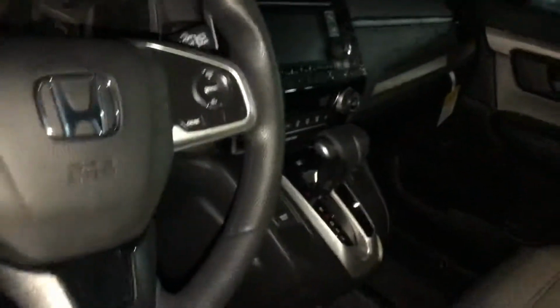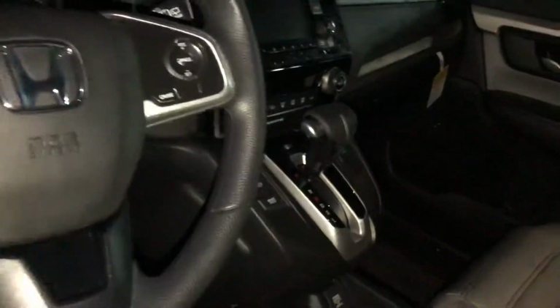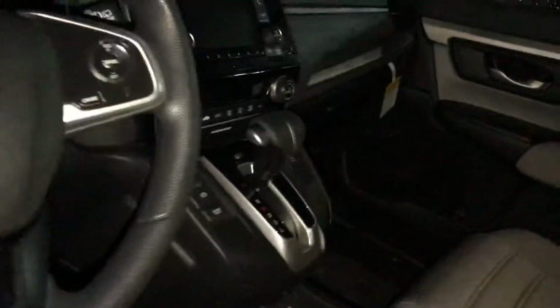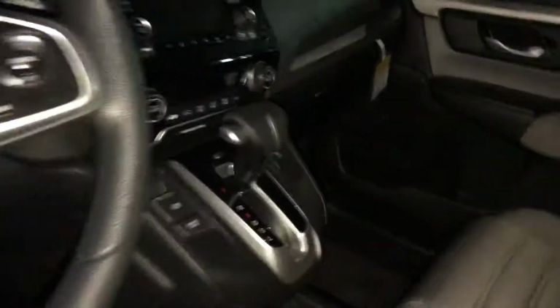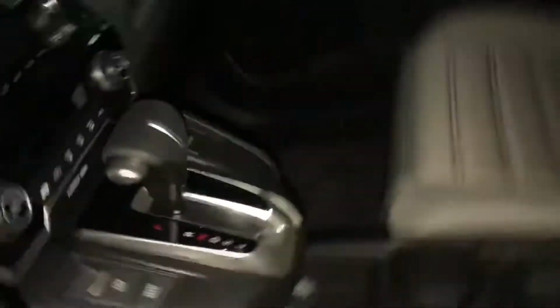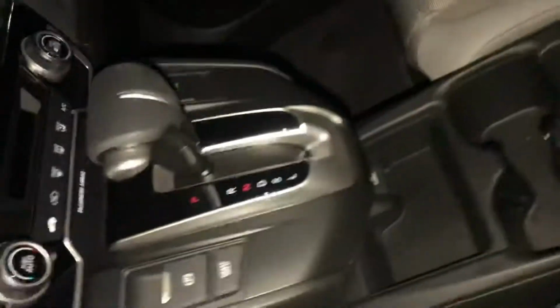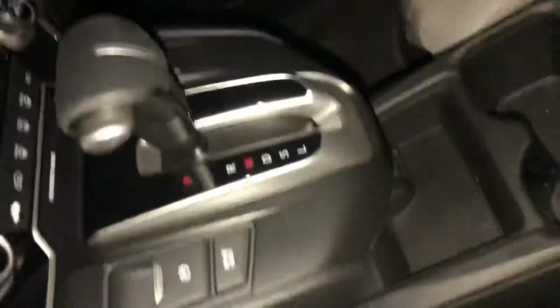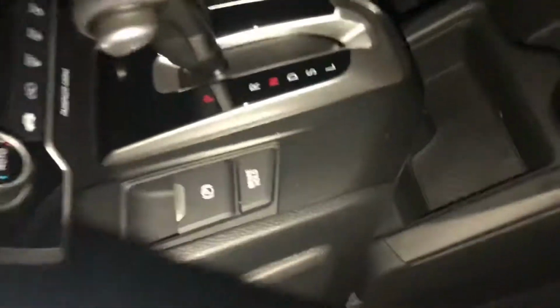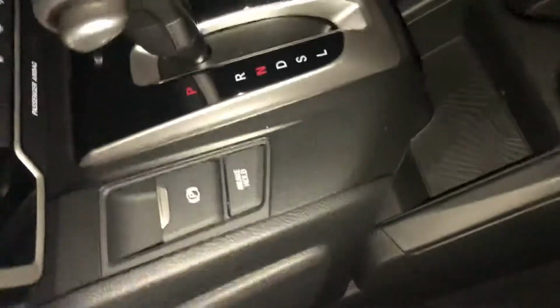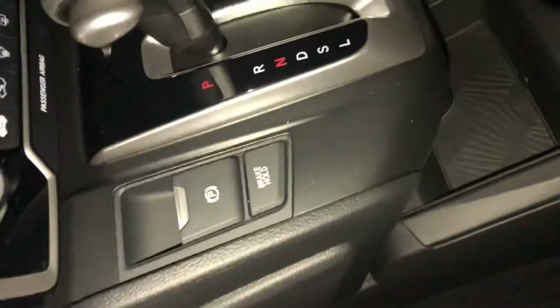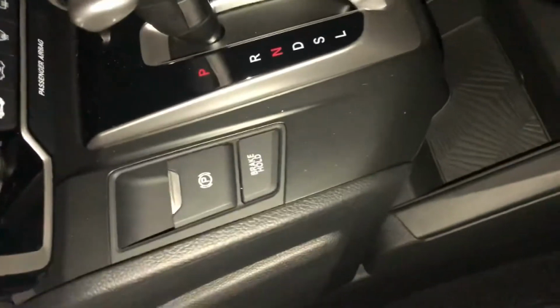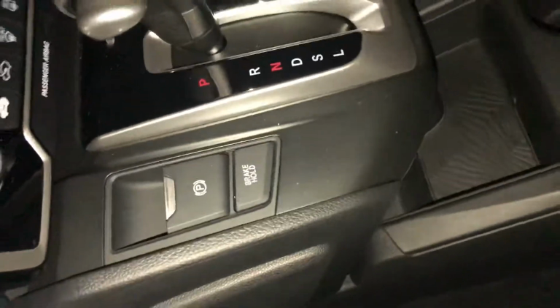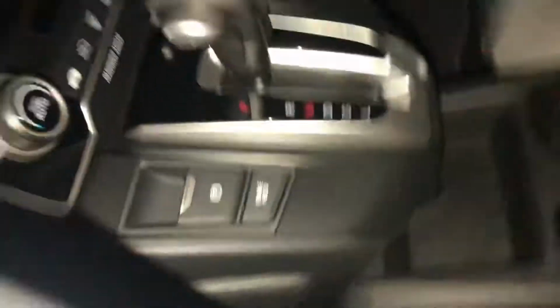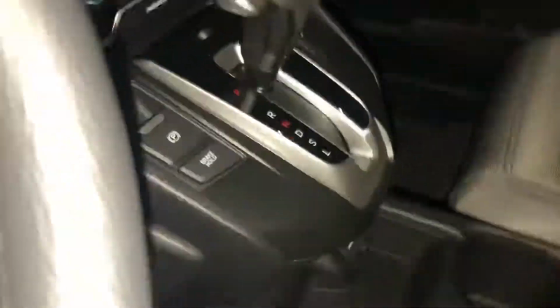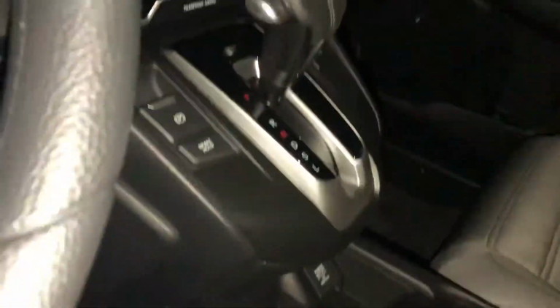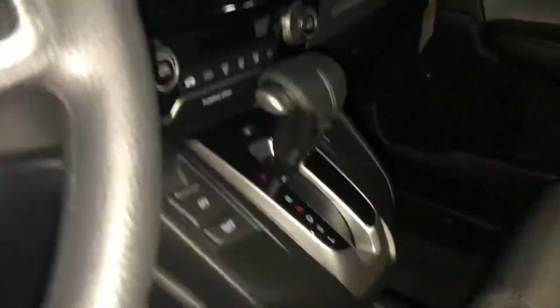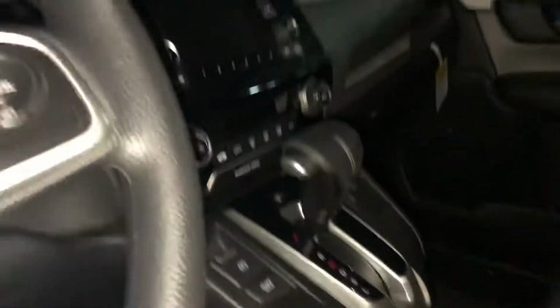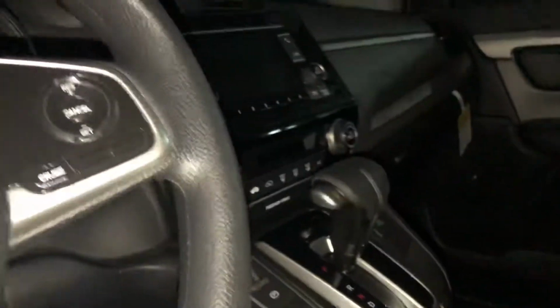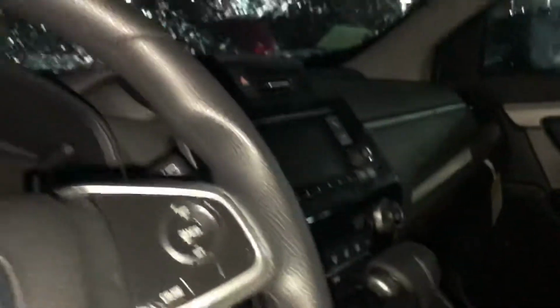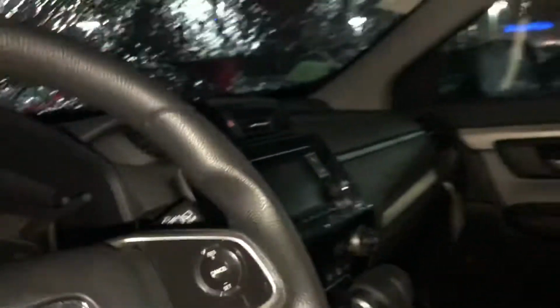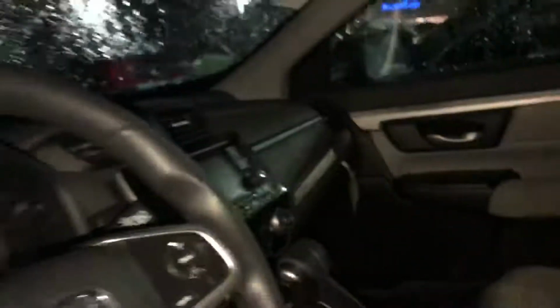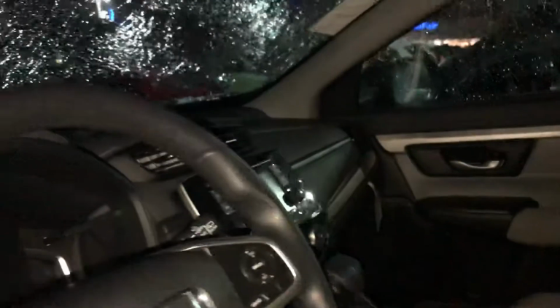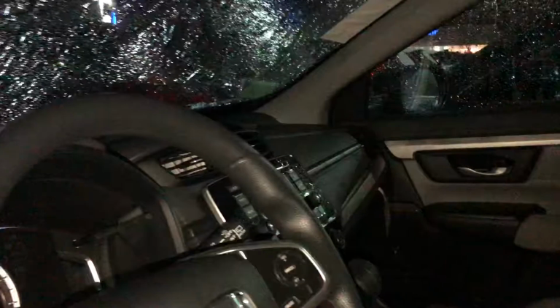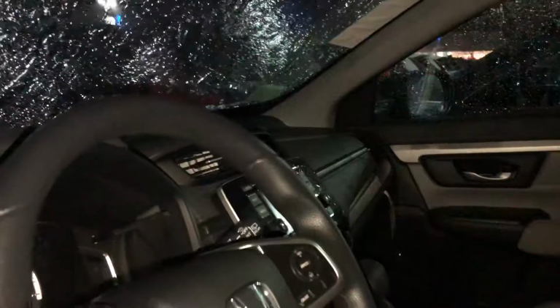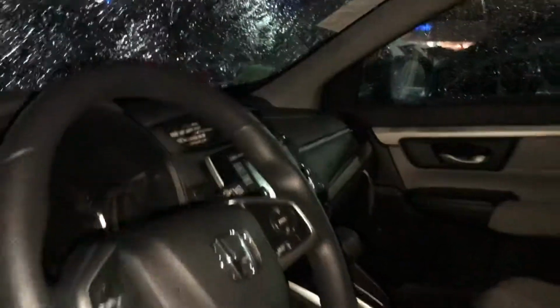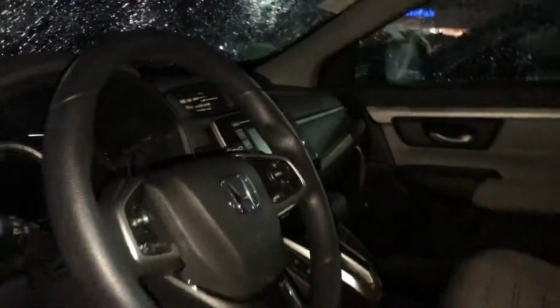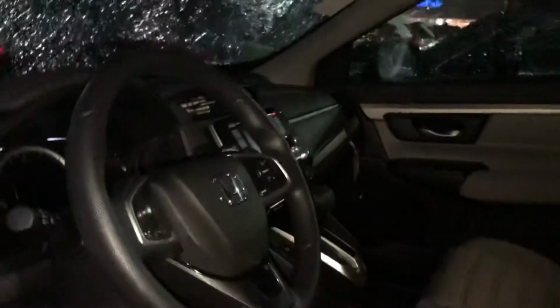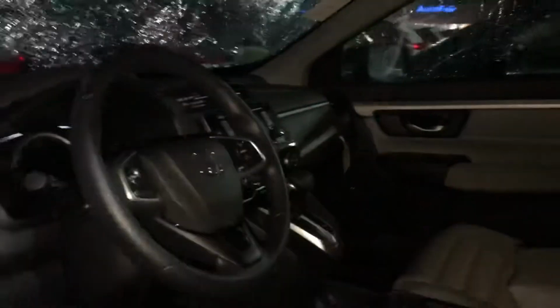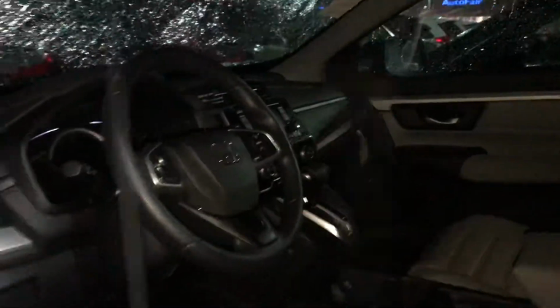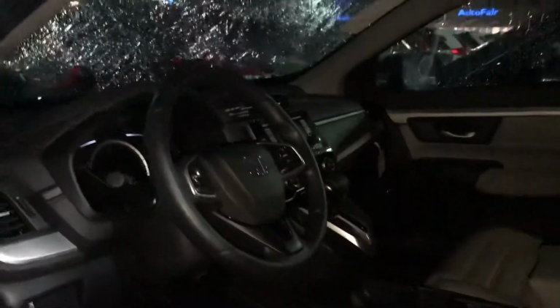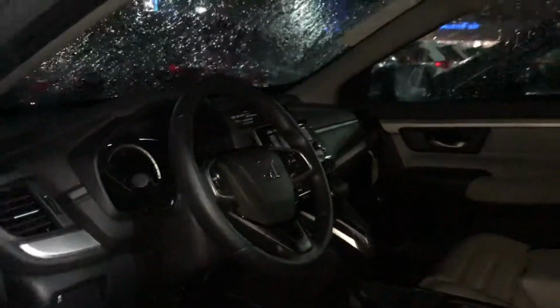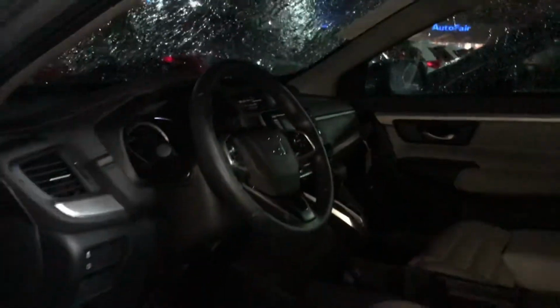No more manual handbrake. If you look right here, it is now an electric parking brake, along with an electric brake hold, which is going to allow you to take your foot off the brake when you come to a complete stop.